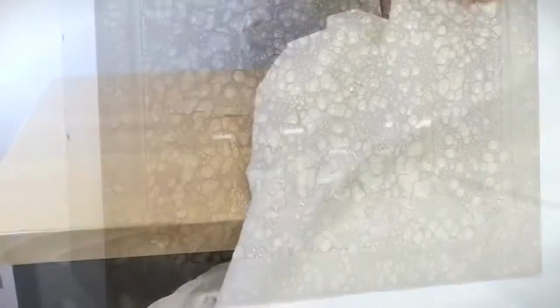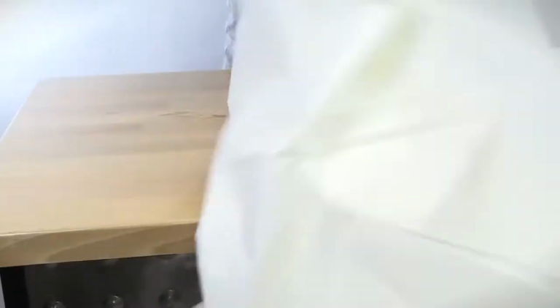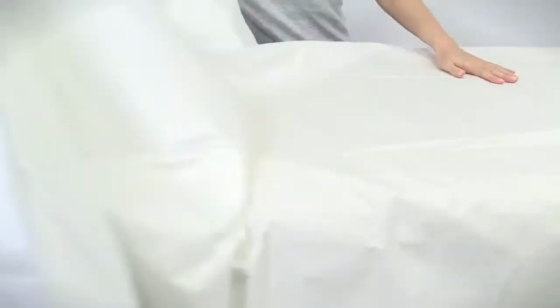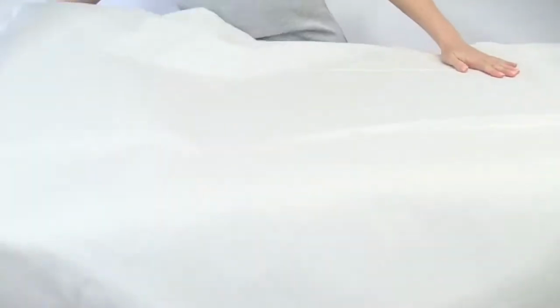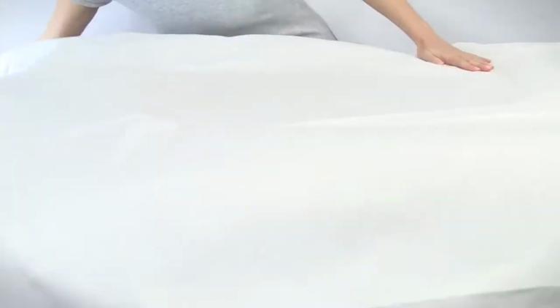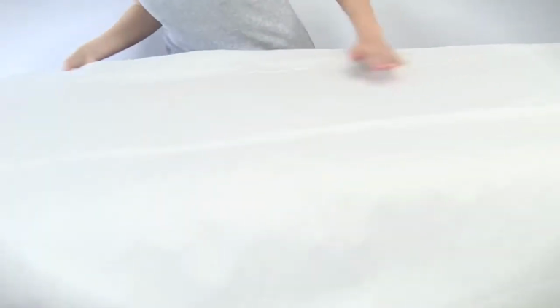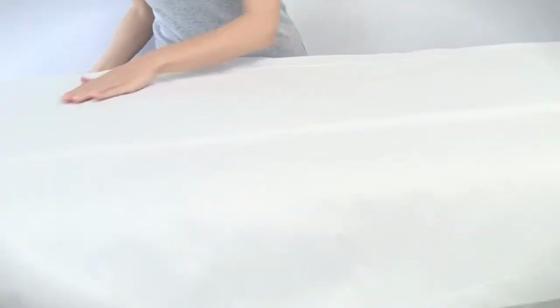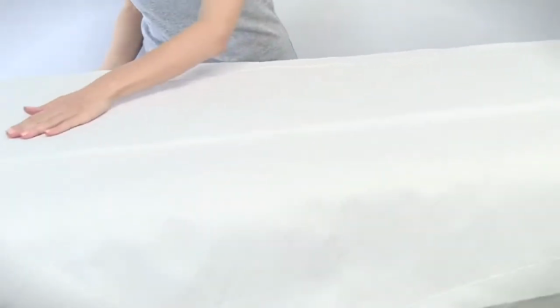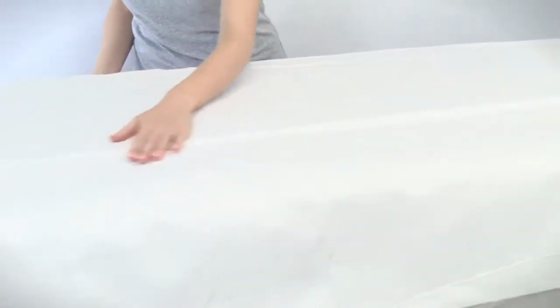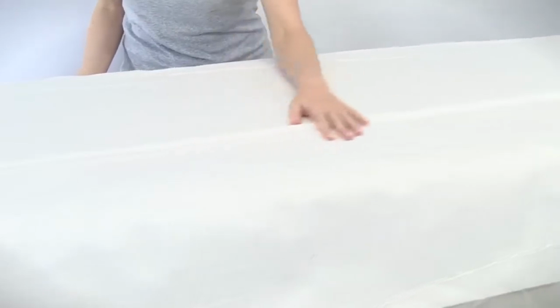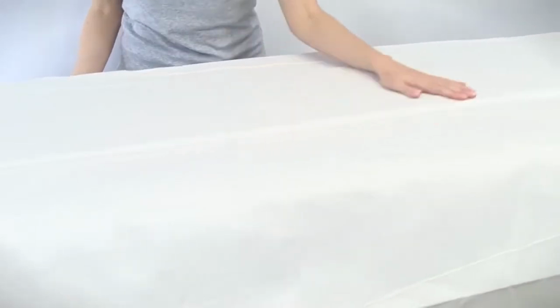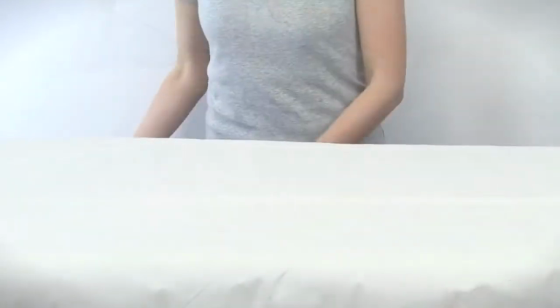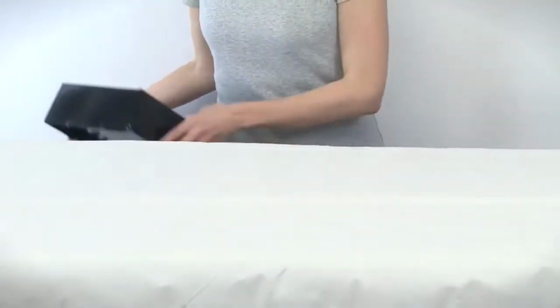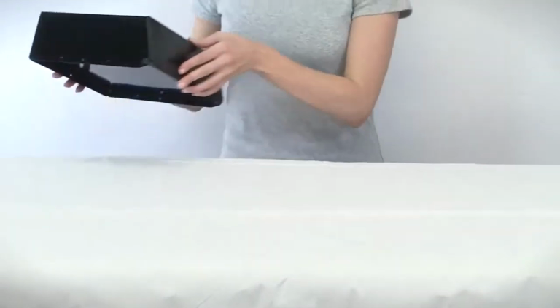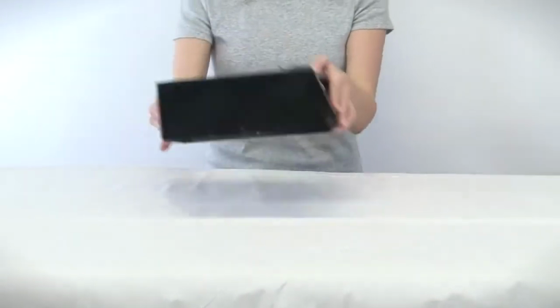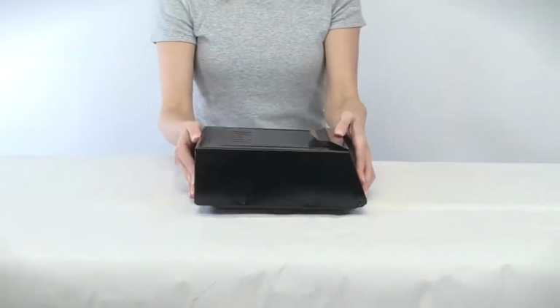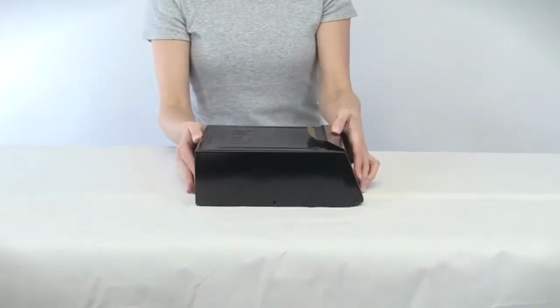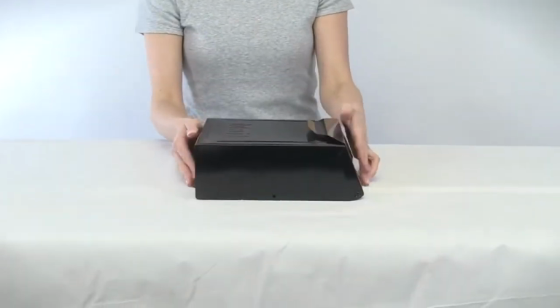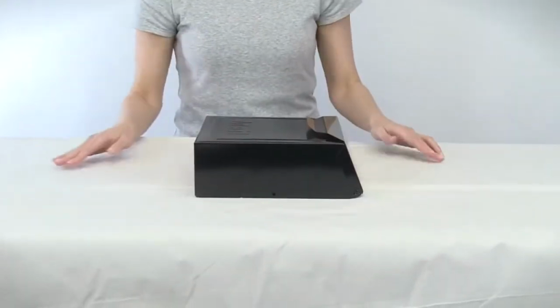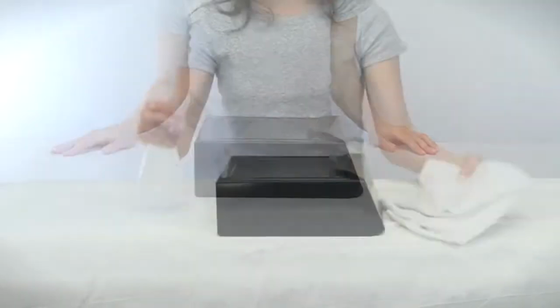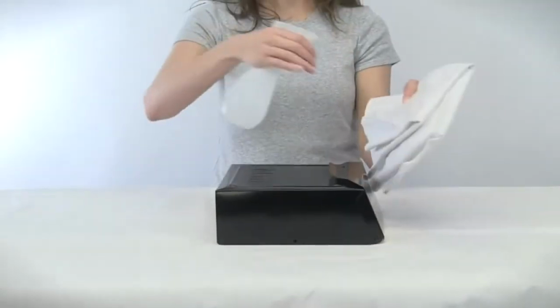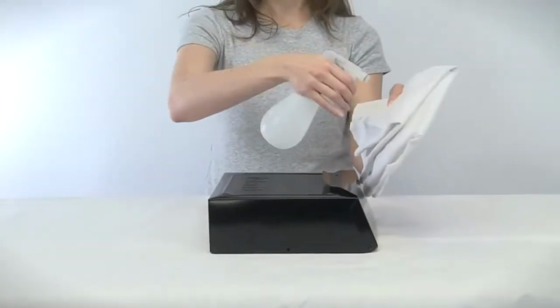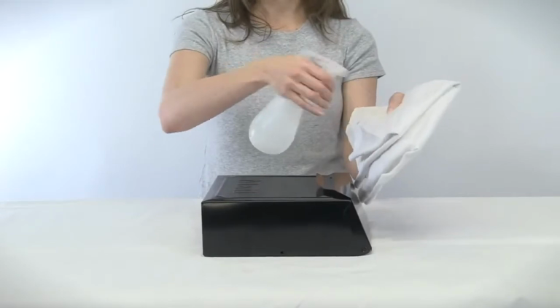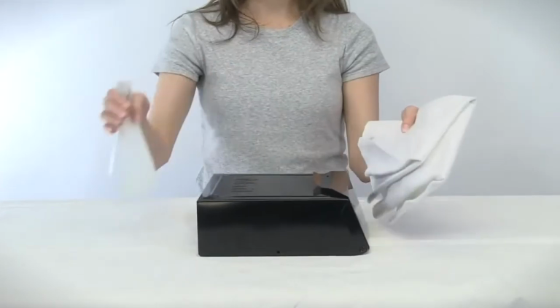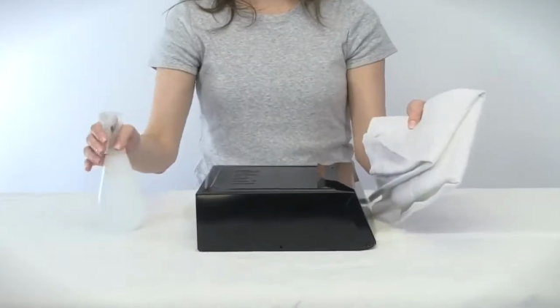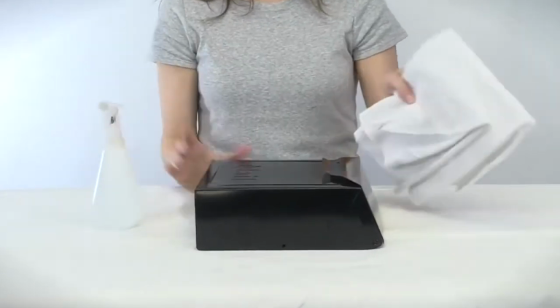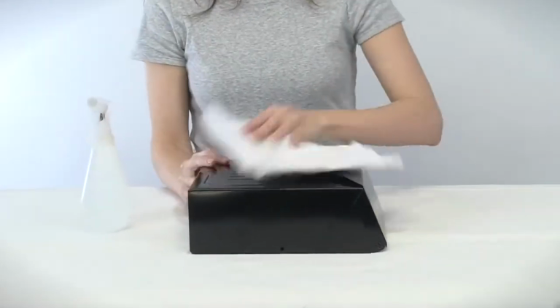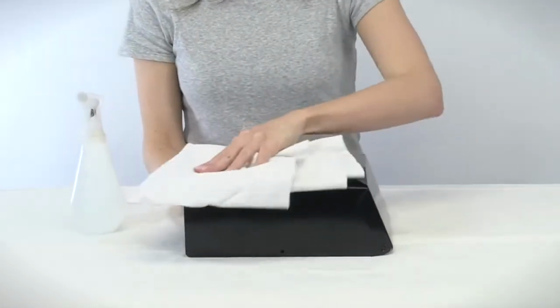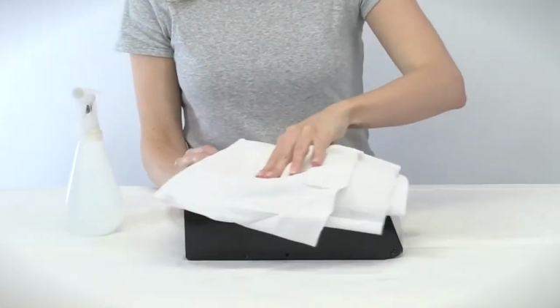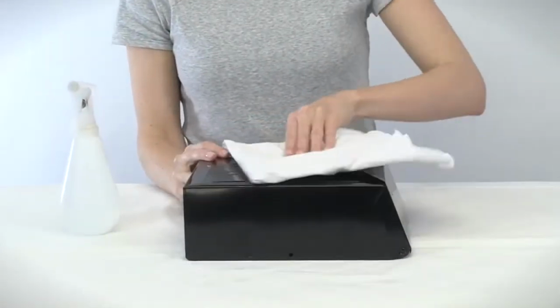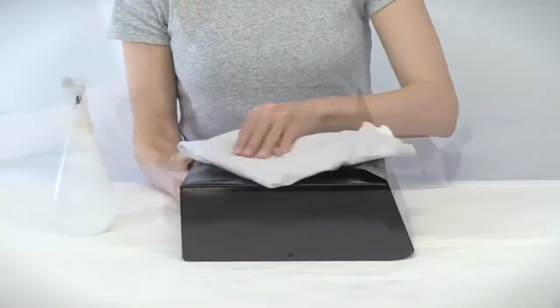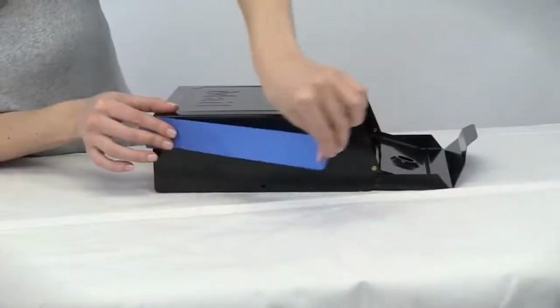Be sure to spray in a well-ventilated area and cover the area to protect from spray mist. Before you begin, make sure the surface you are painting is clean and dry. Then lay your object down flat if possible to avoid drips and sagging.